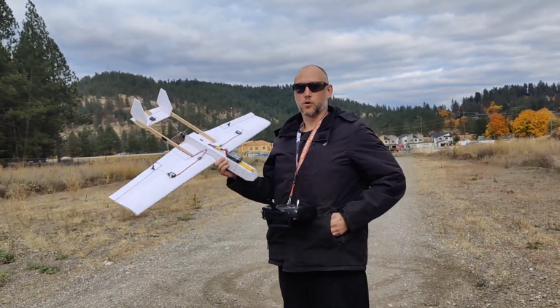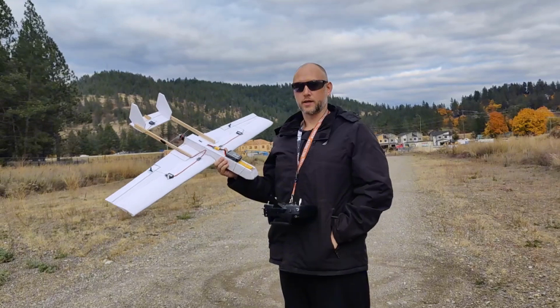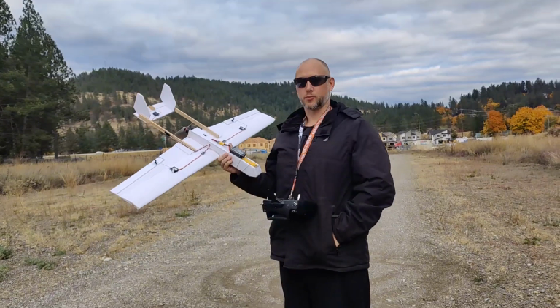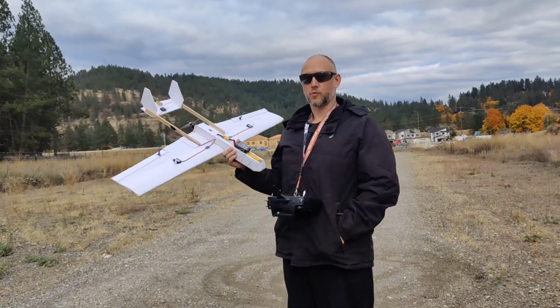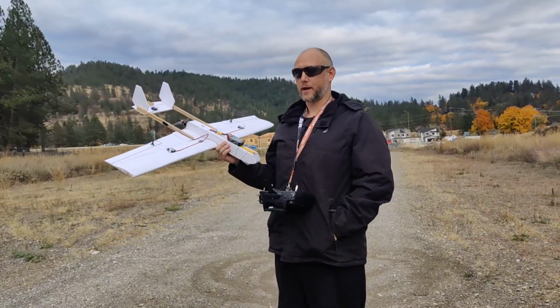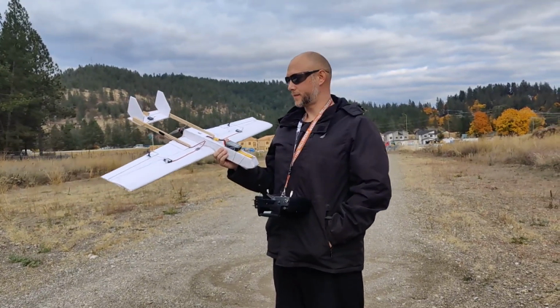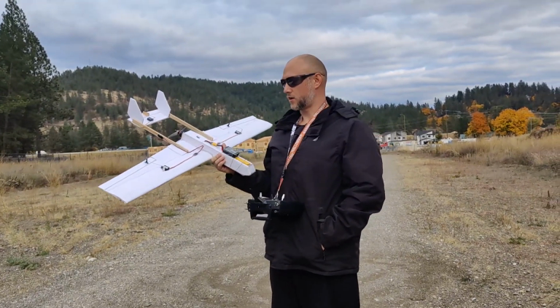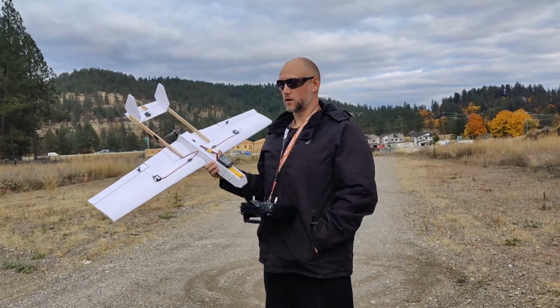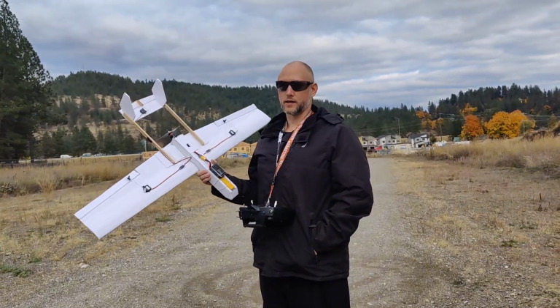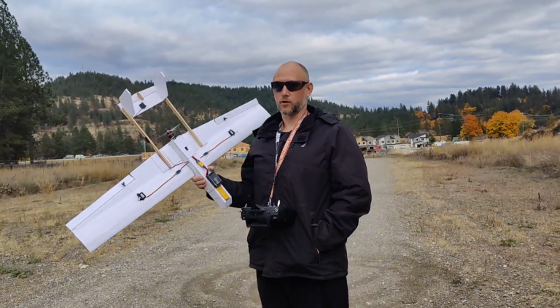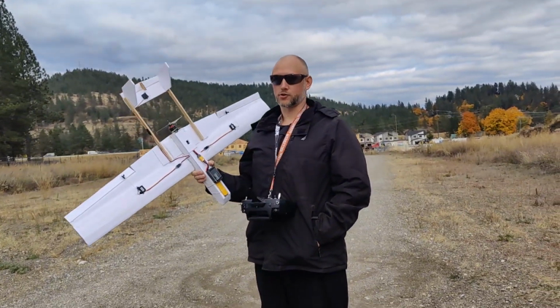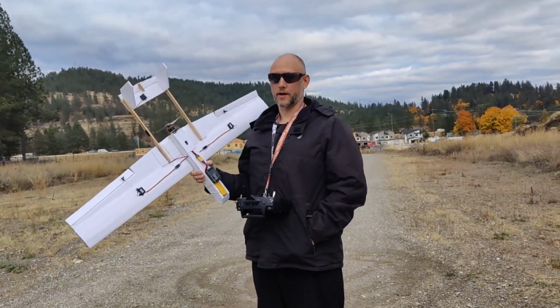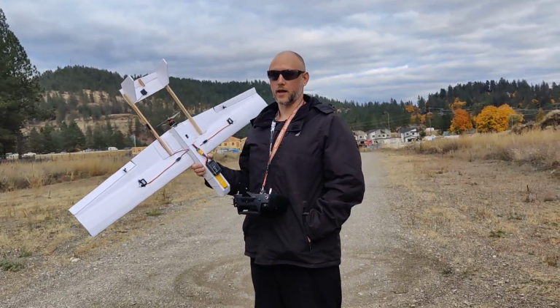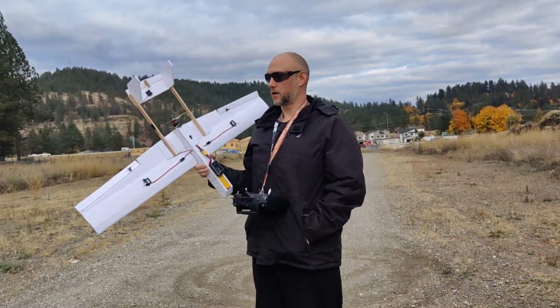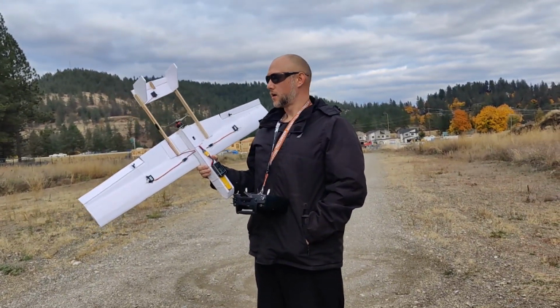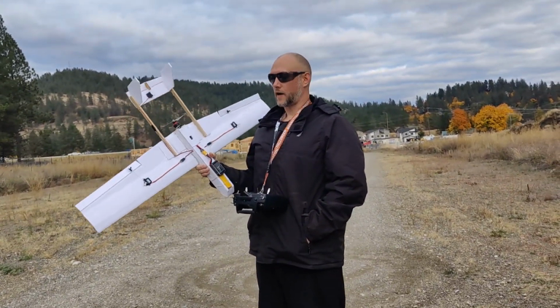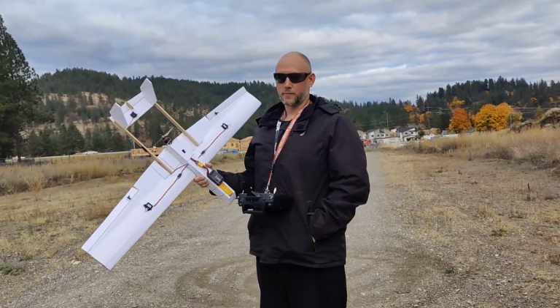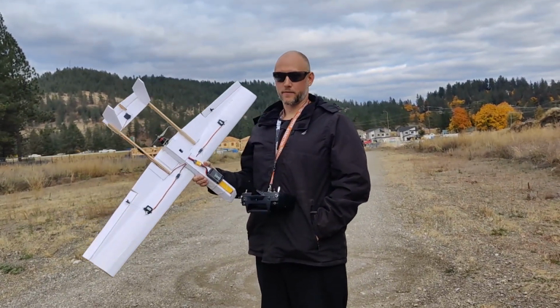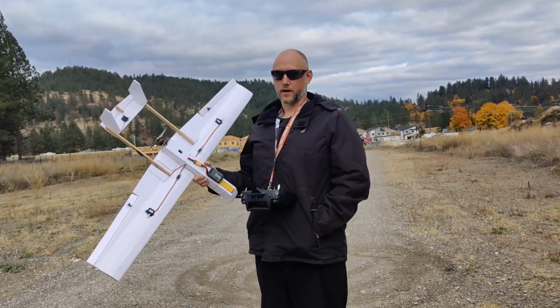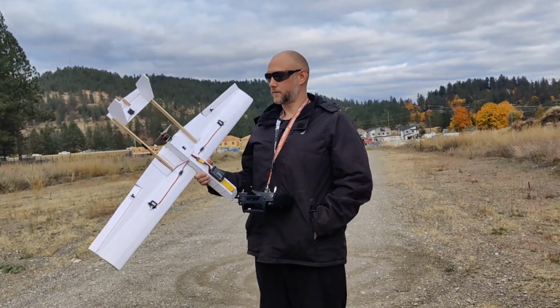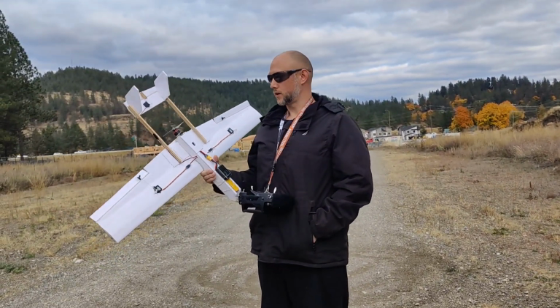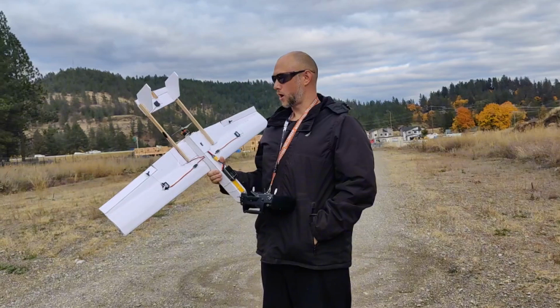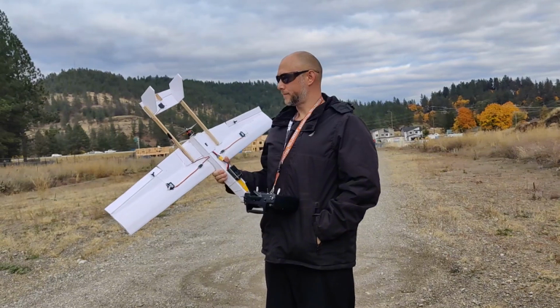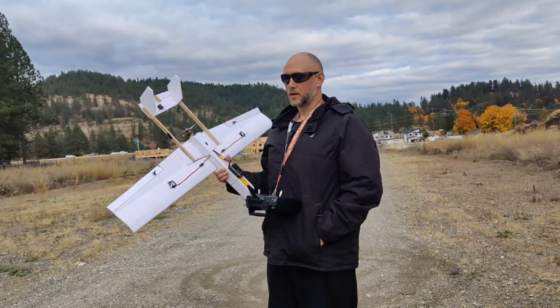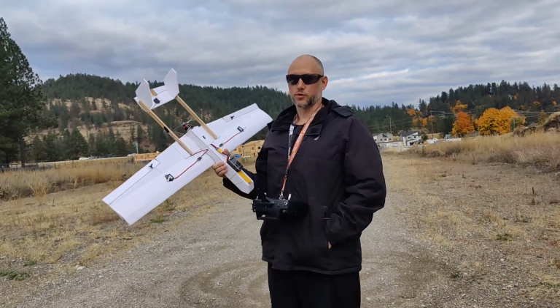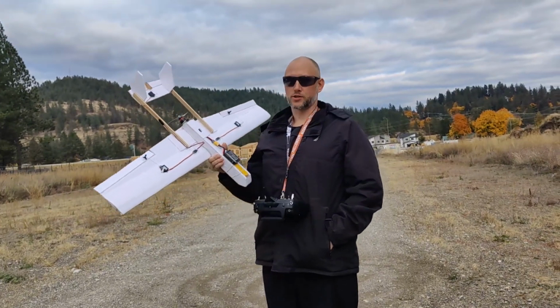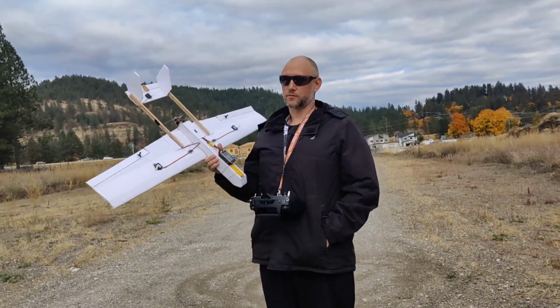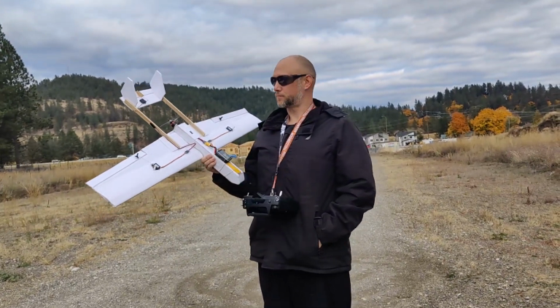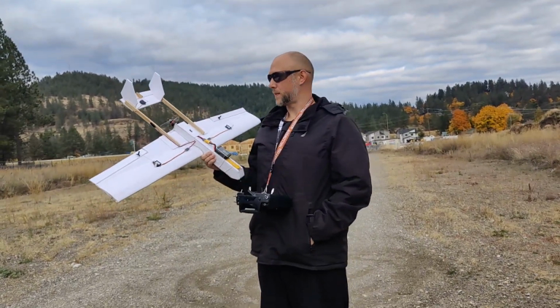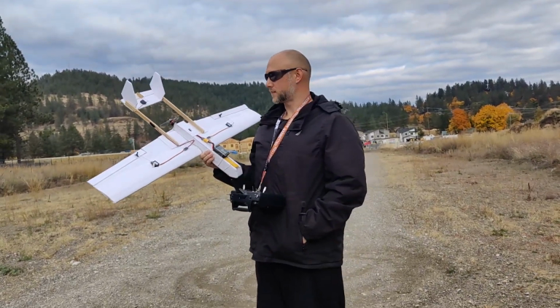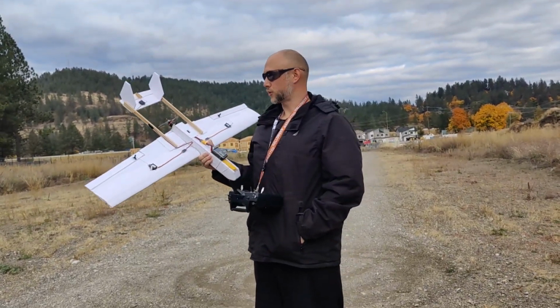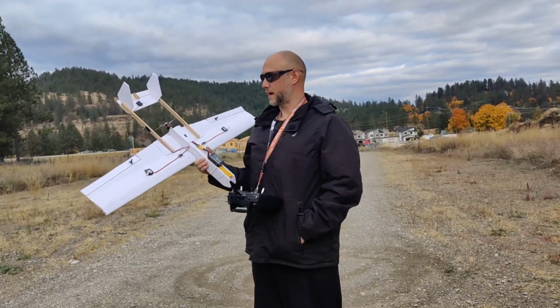We're going to get the pusher one back up in the air today. We're going to try a five by five prop. So this should make this thing pretty fast.